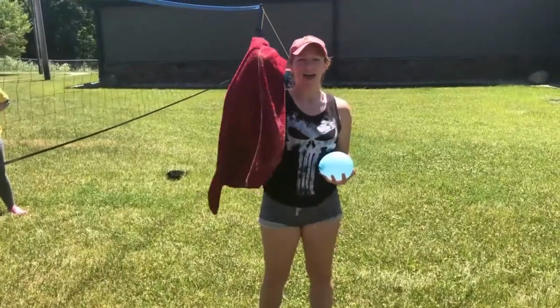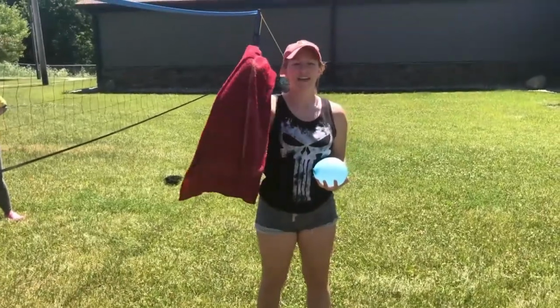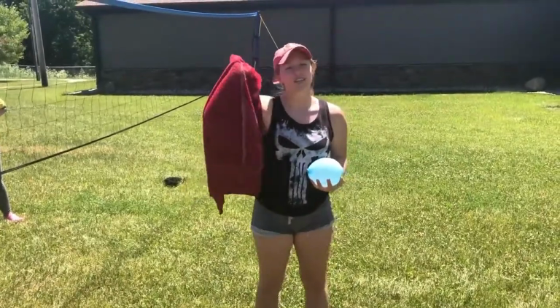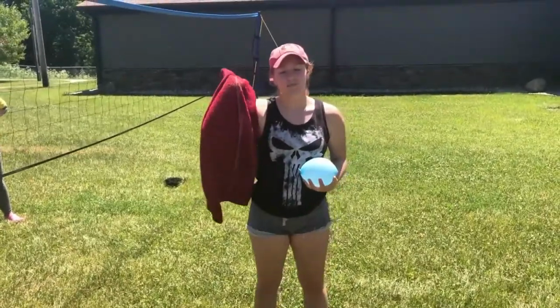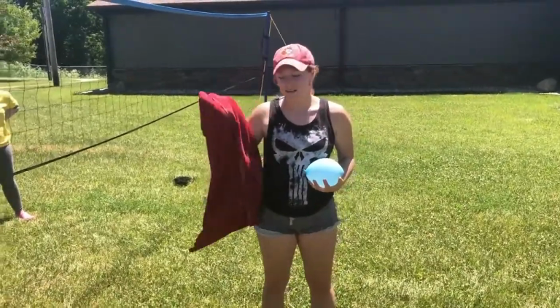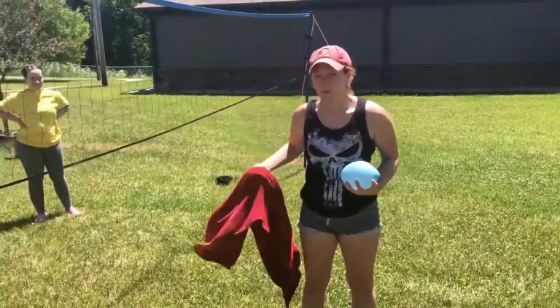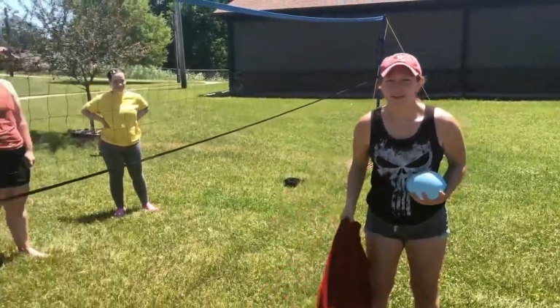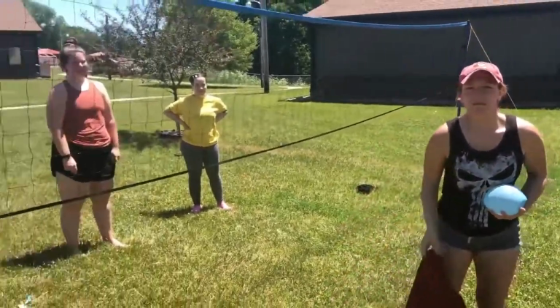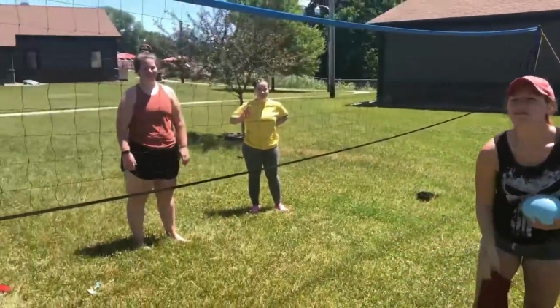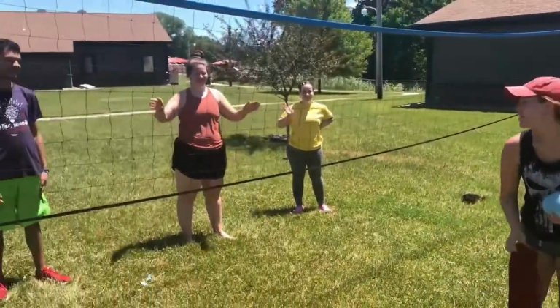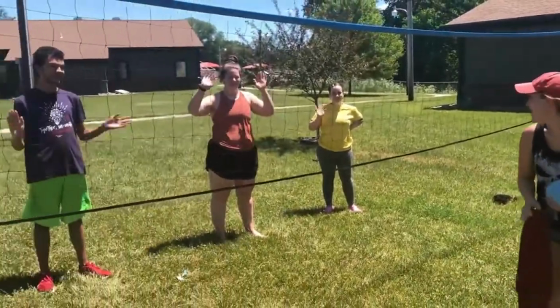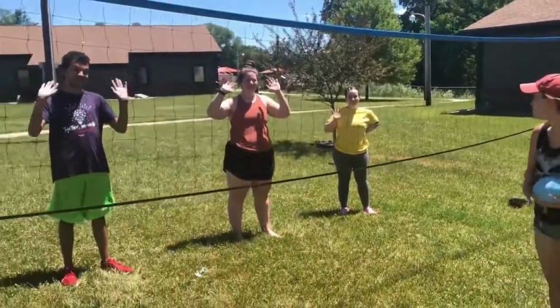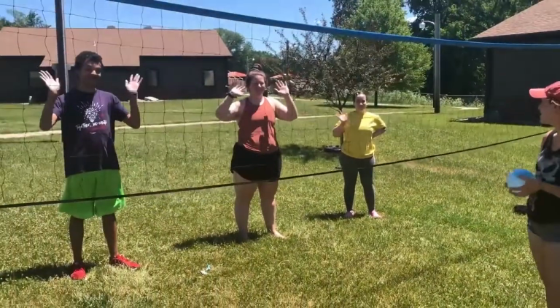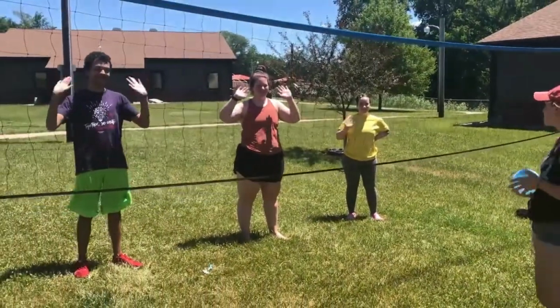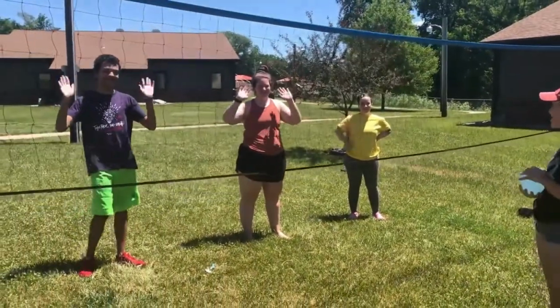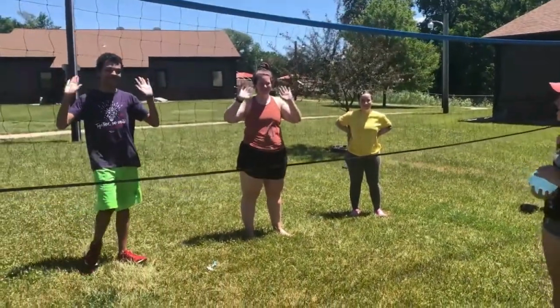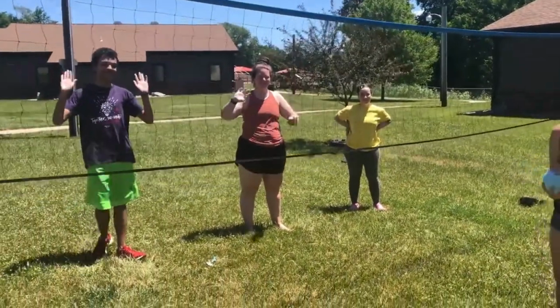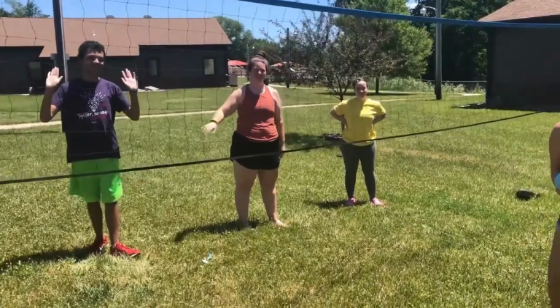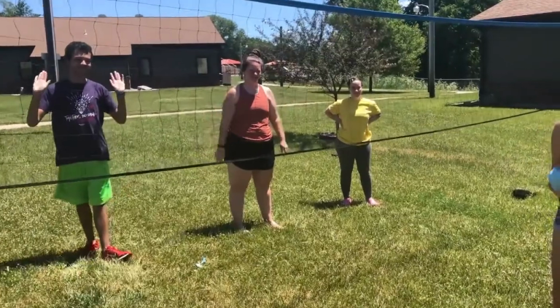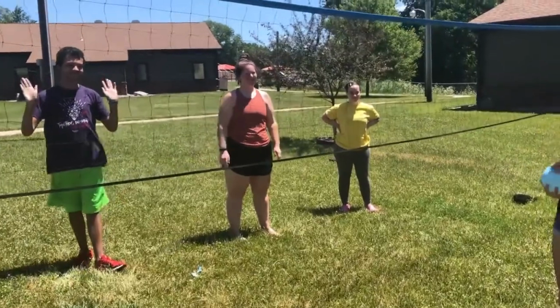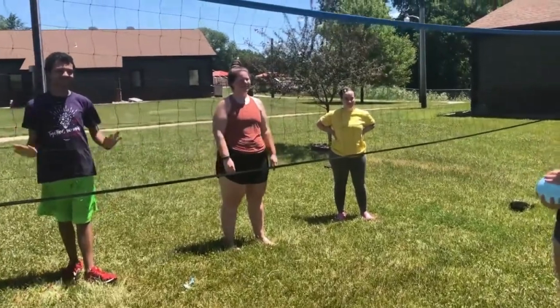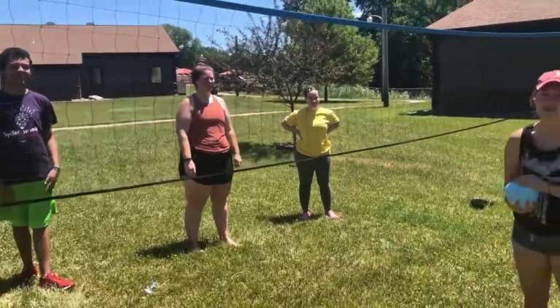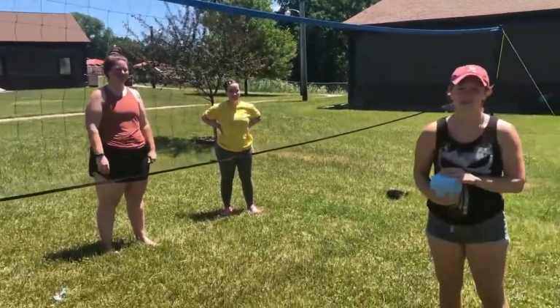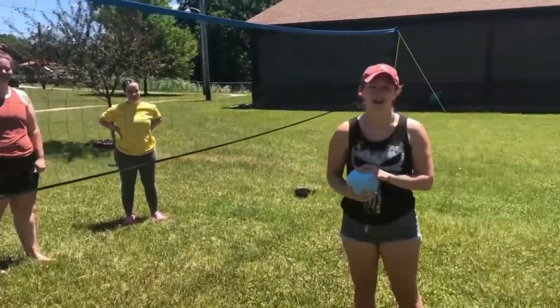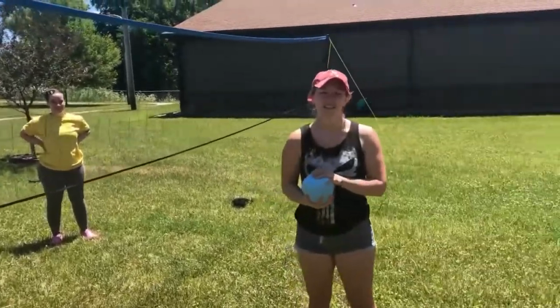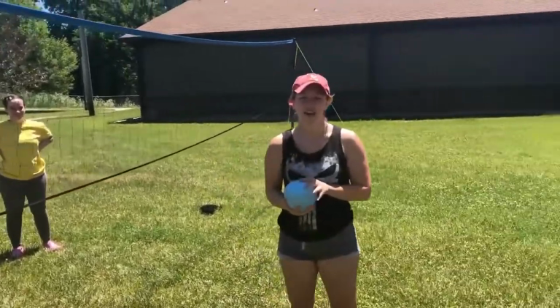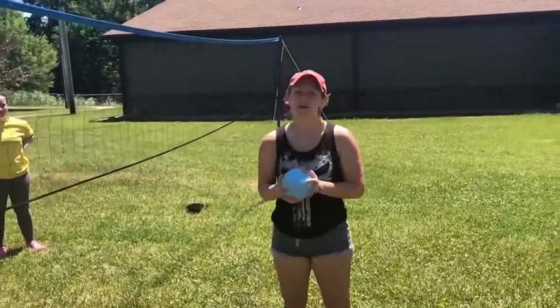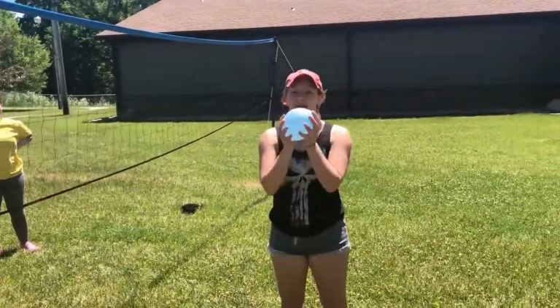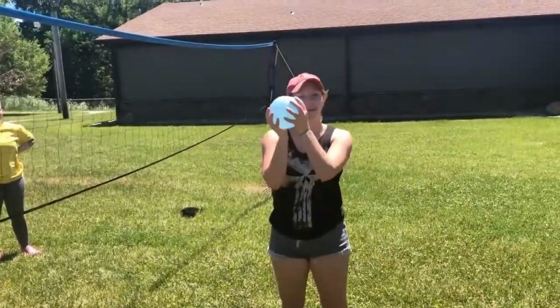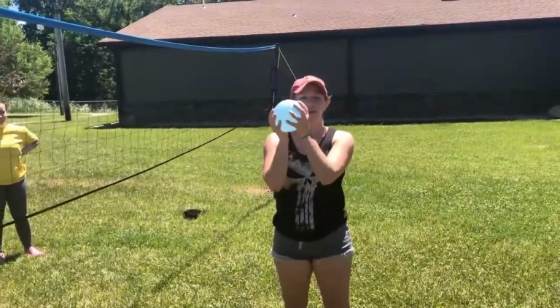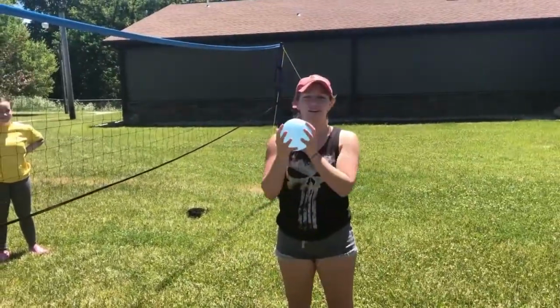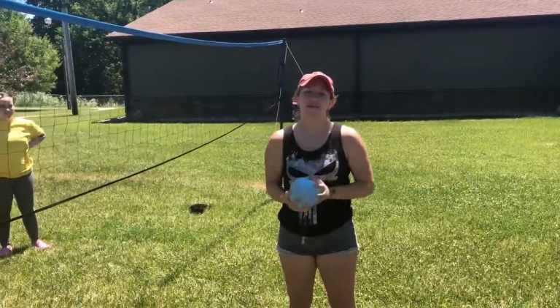And then you'll need some friends. We got some friend camp volunteers today. They love campers as much as we do, so they volunteered their time to come play a fun game.